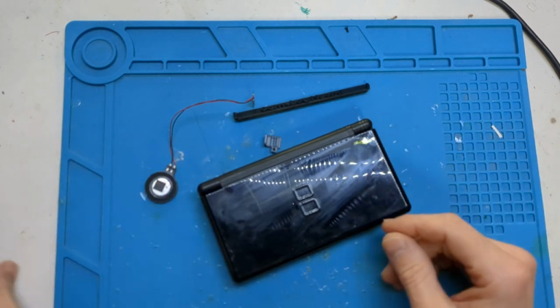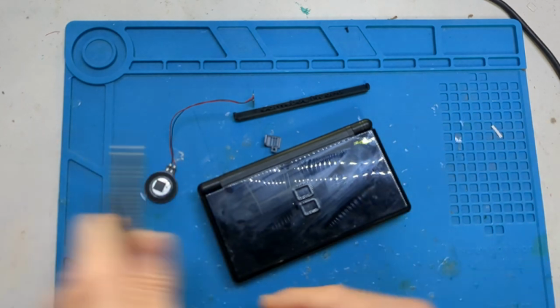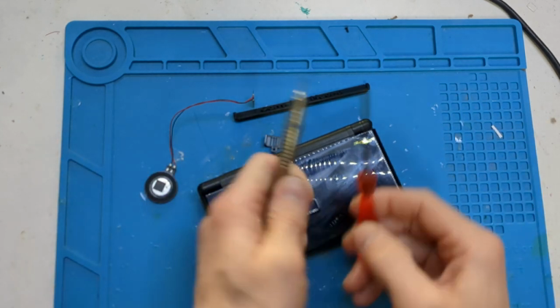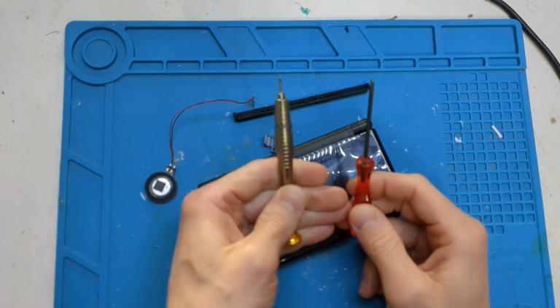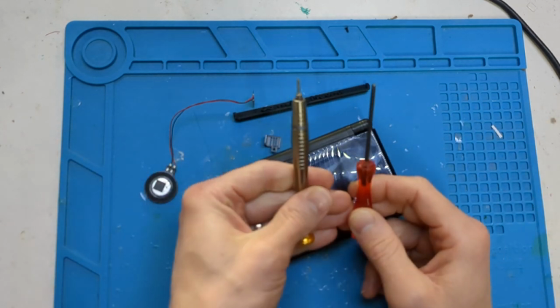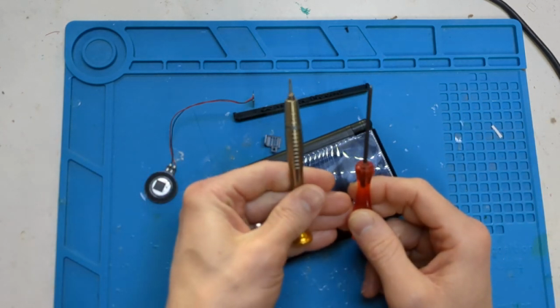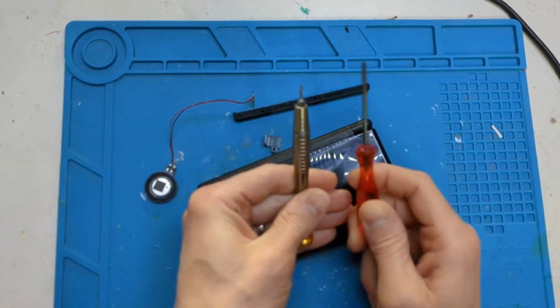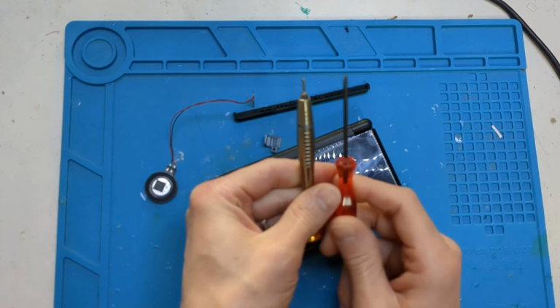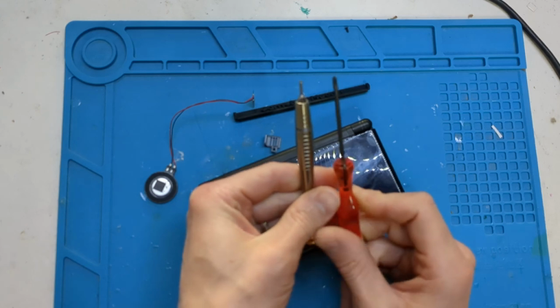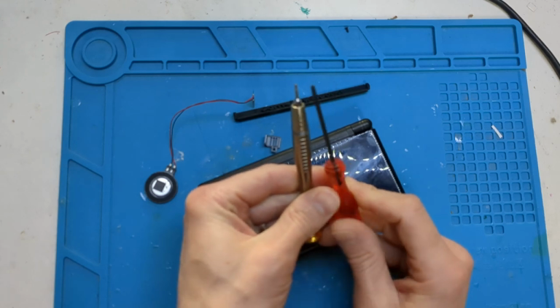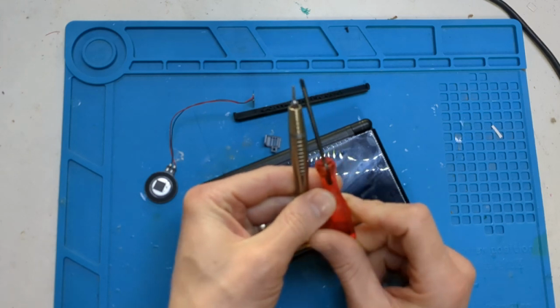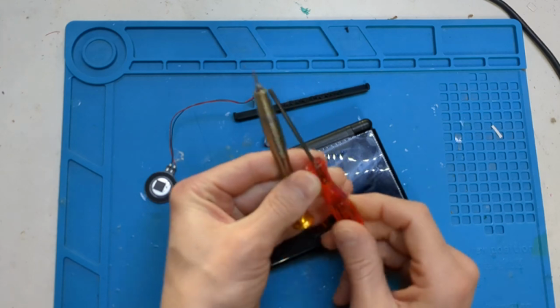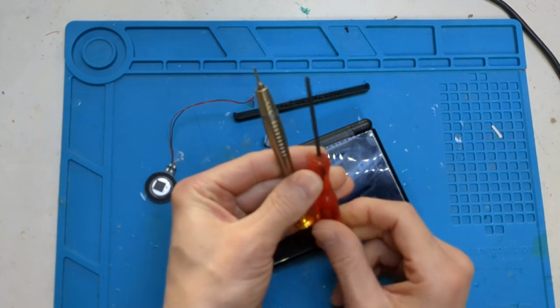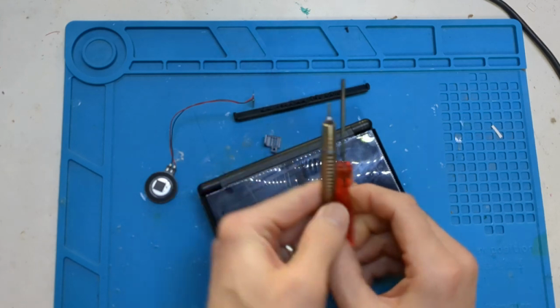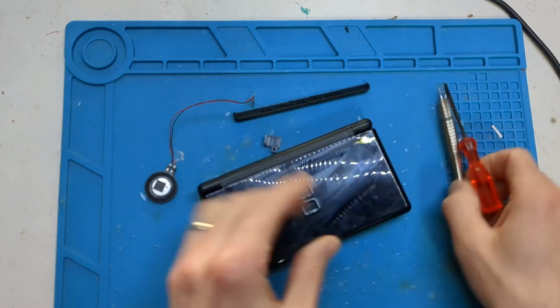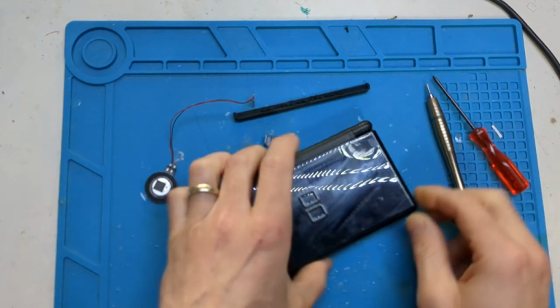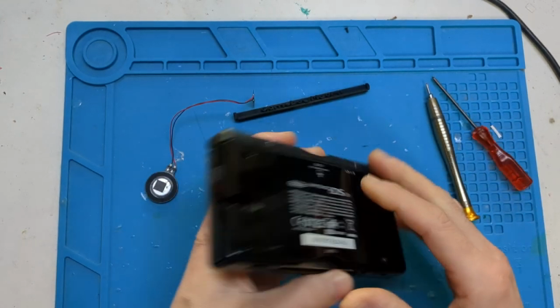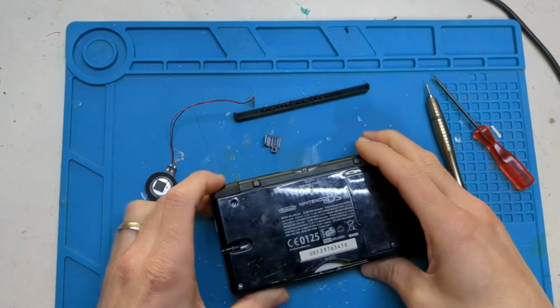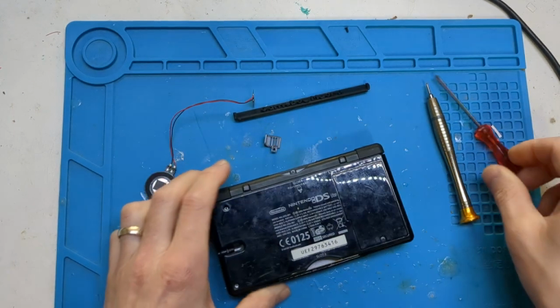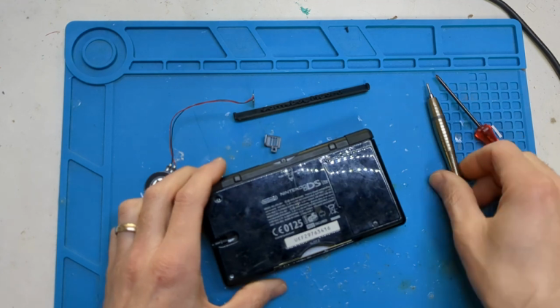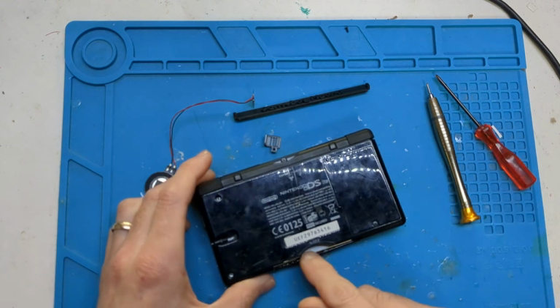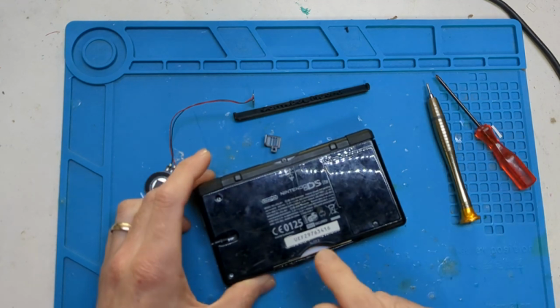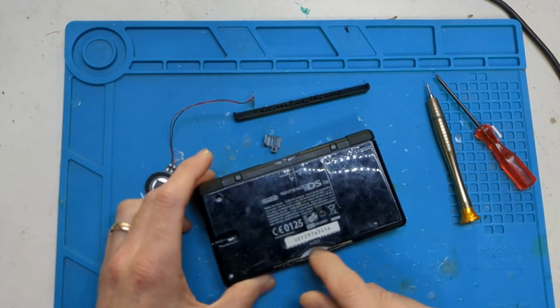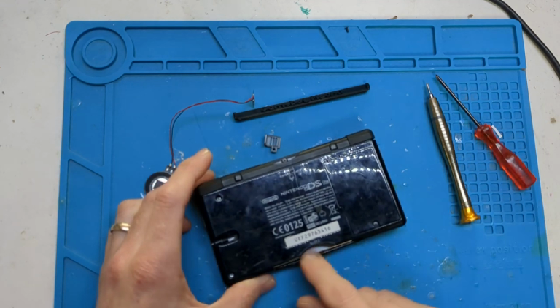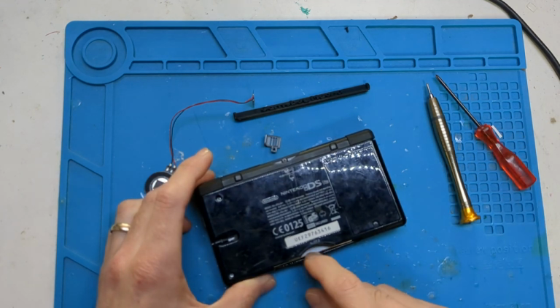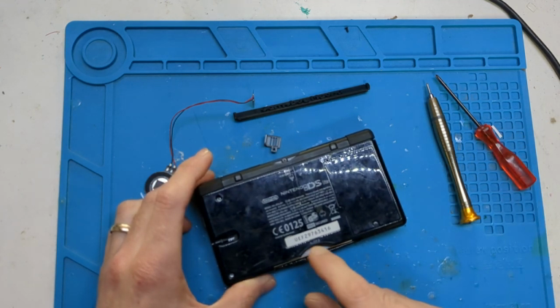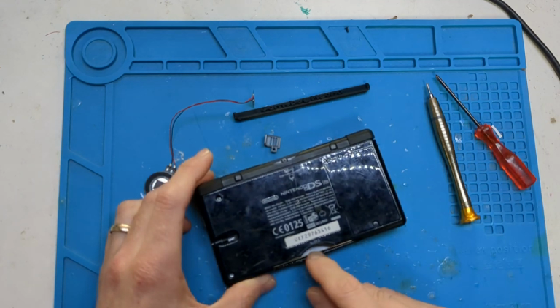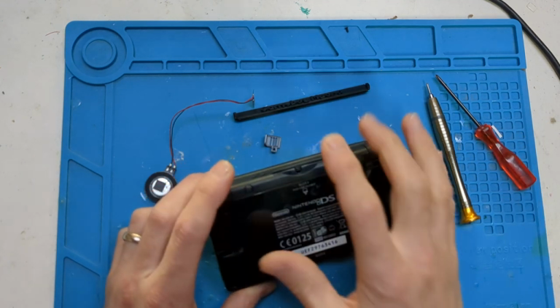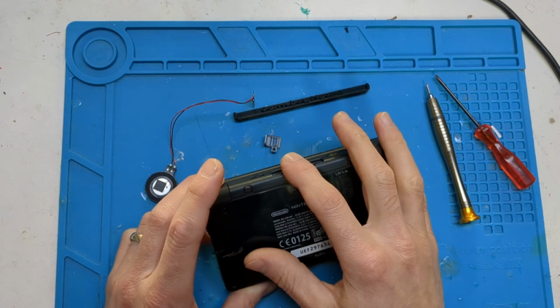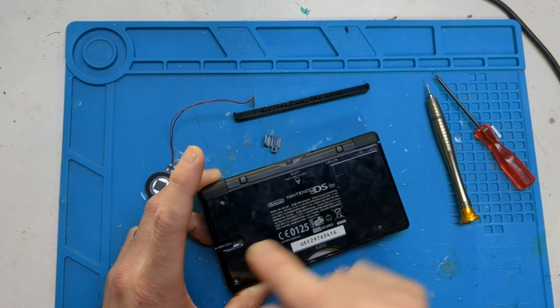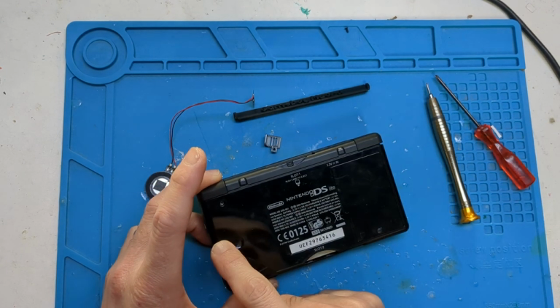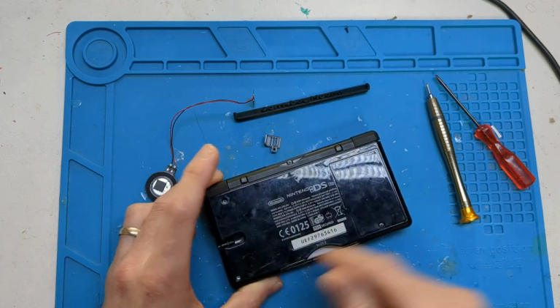What you're going to need first is your Phillips screwdriver and your Tri-Wing — like a Nintendo screwdriver as people call them. Flip your DS over, remove your GBA cover or GBA game, remove your DS game, and remove your stylus.